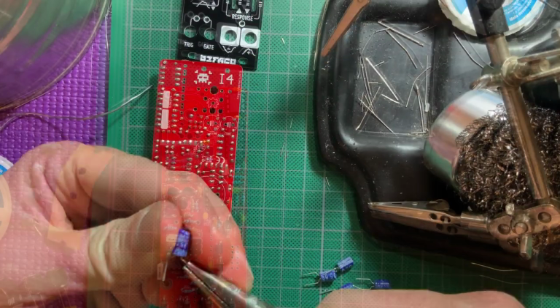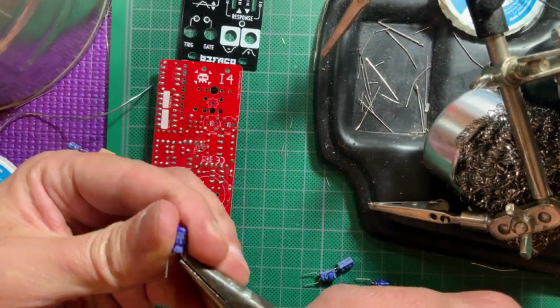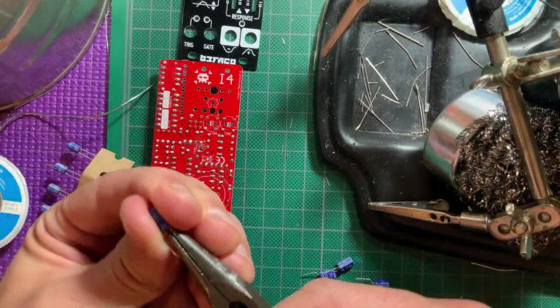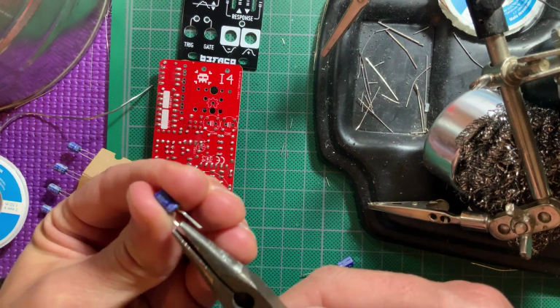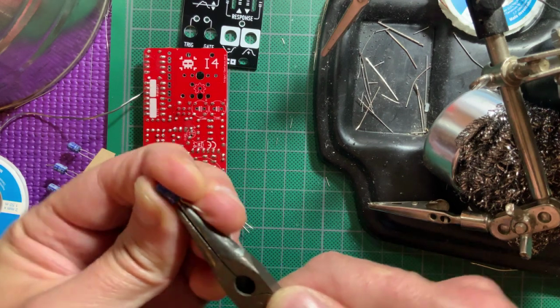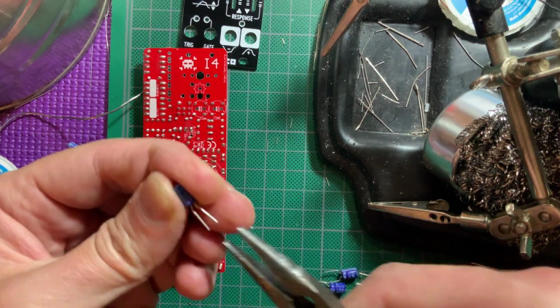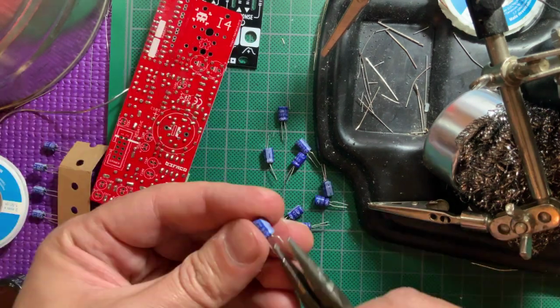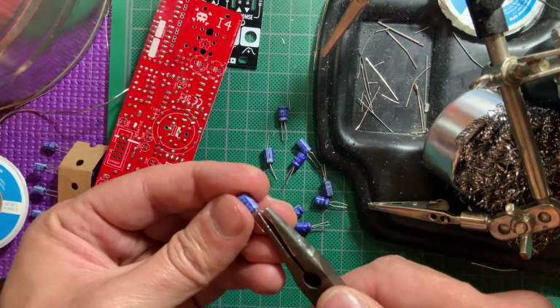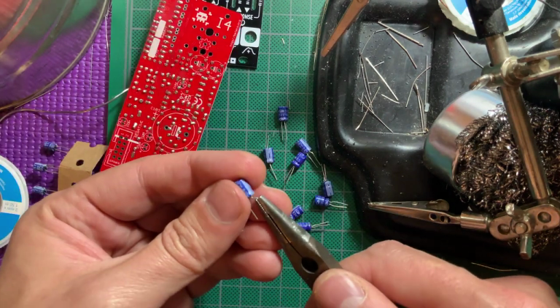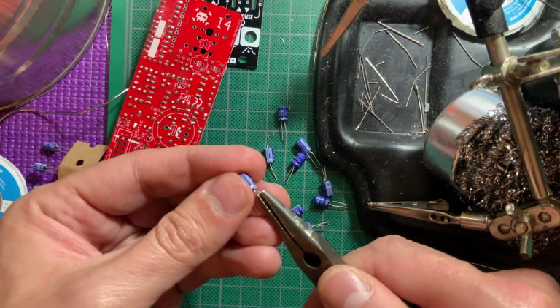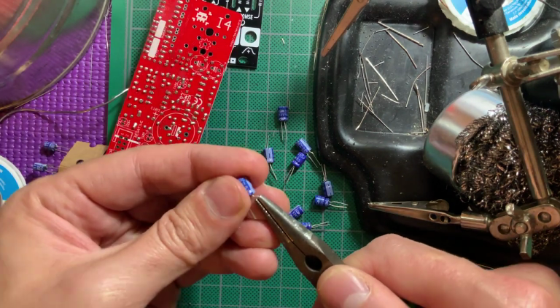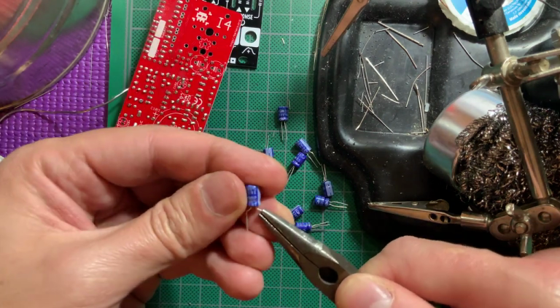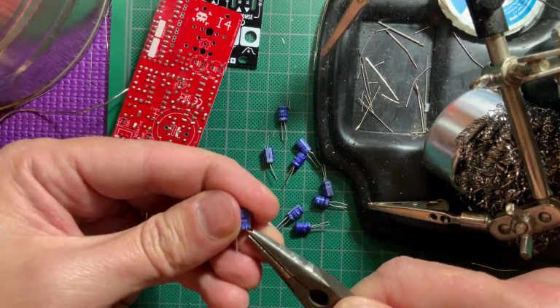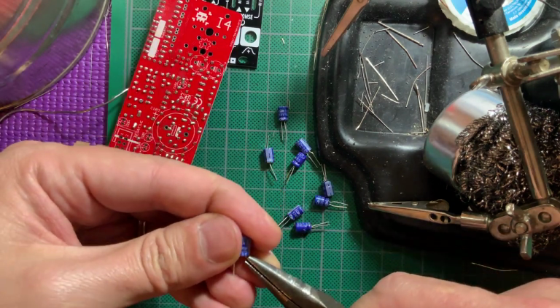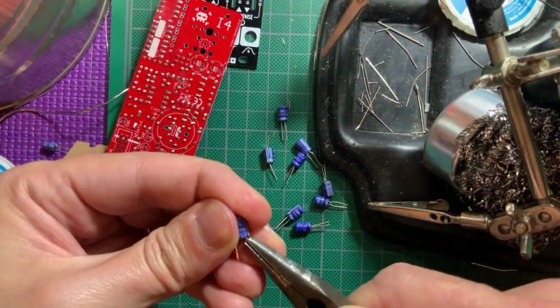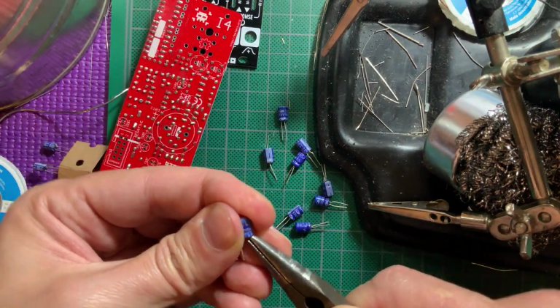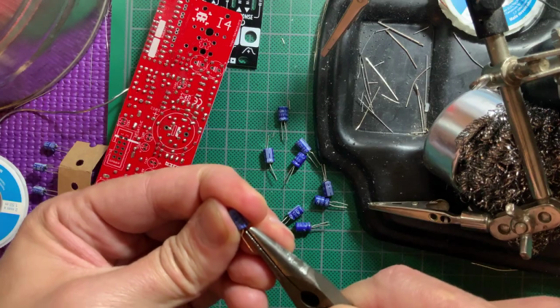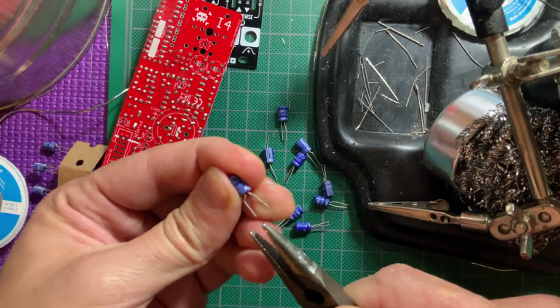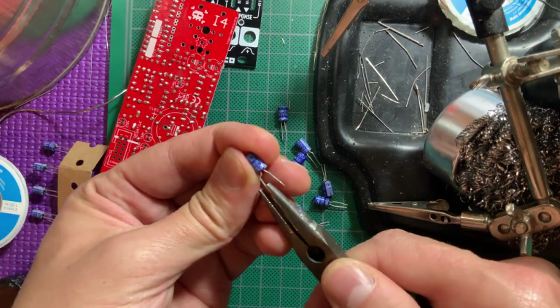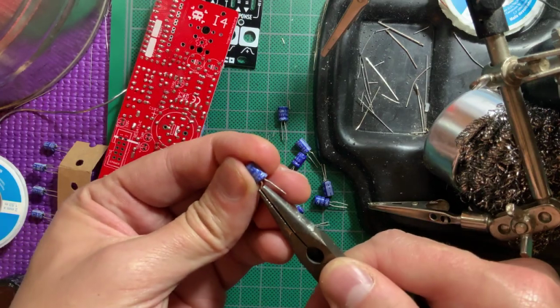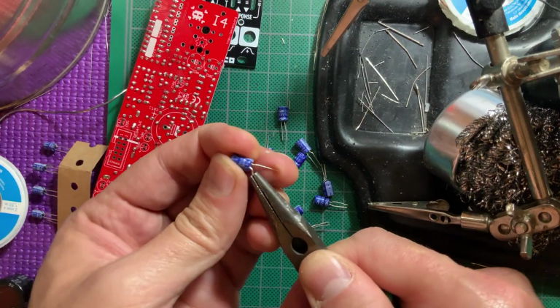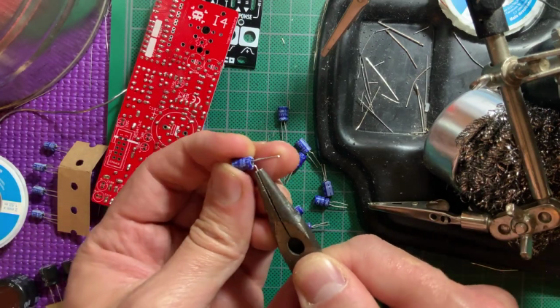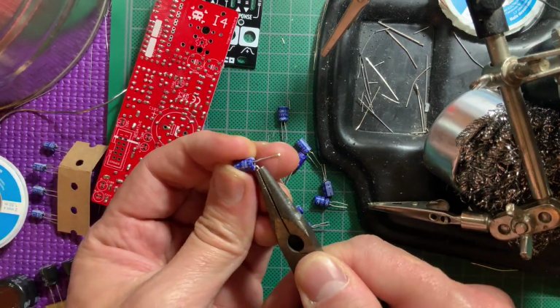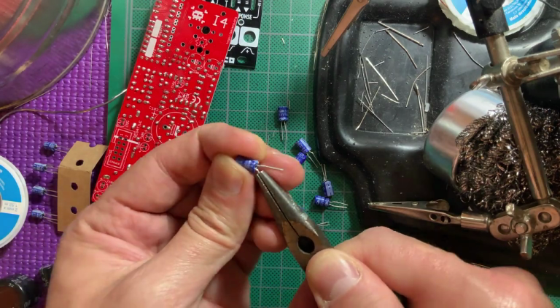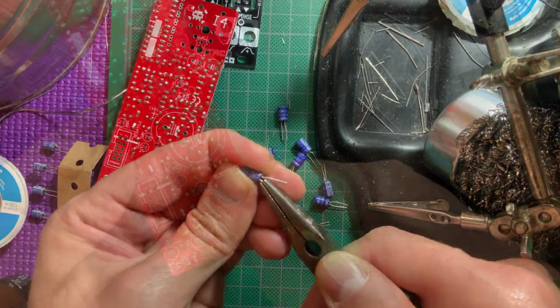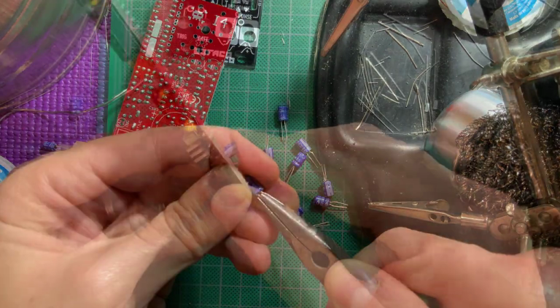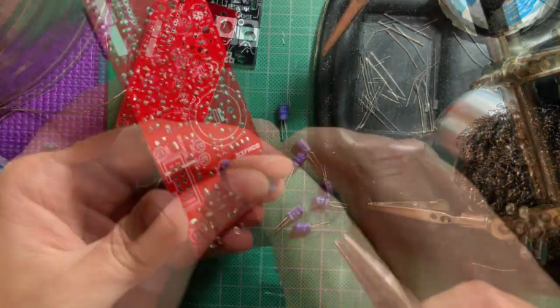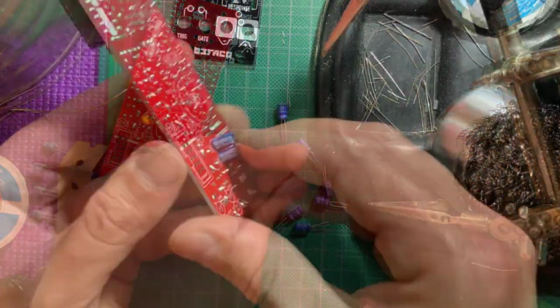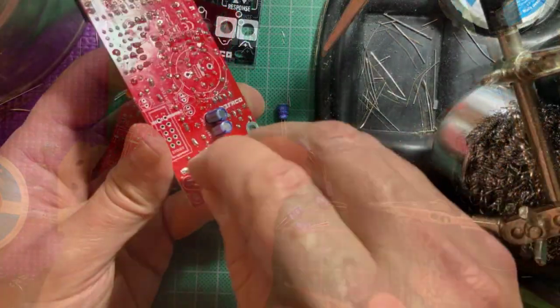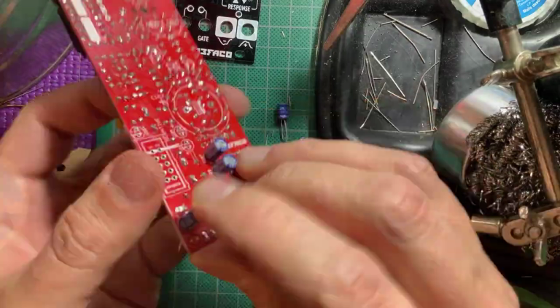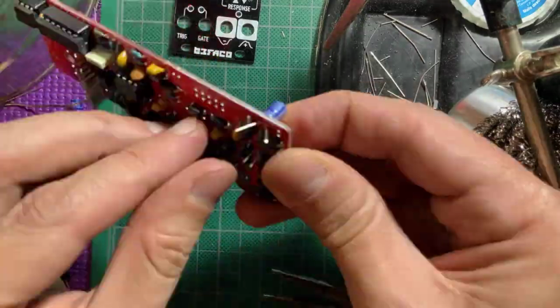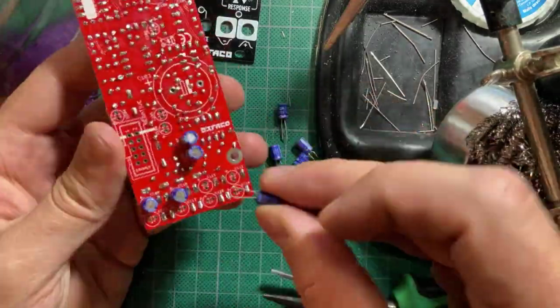Many of the electrolytic caps came with folded out terminals, which wouldn't fit in the board. So I first straightened them out with pliers, then install them, again minding their correct polarity. These are the ones that go all over the back of the main PCB.